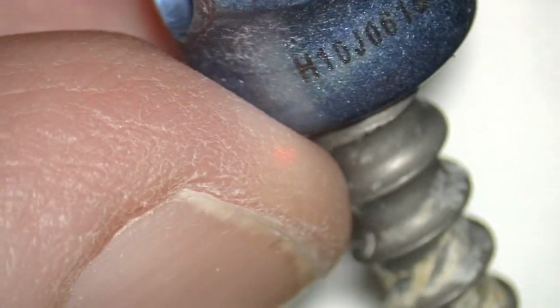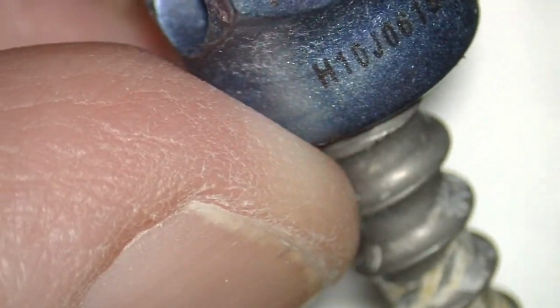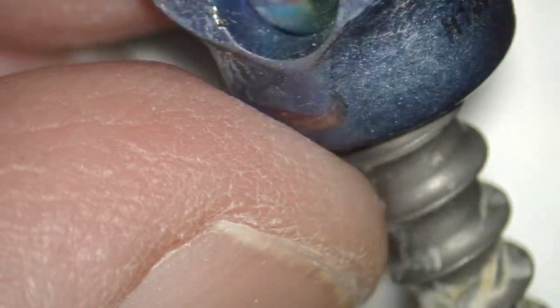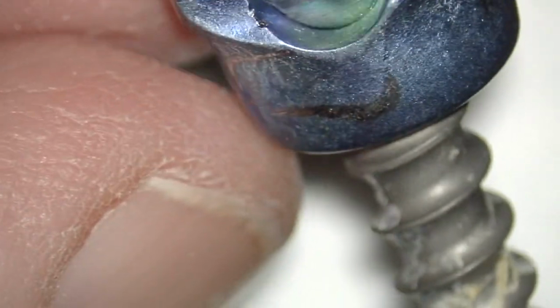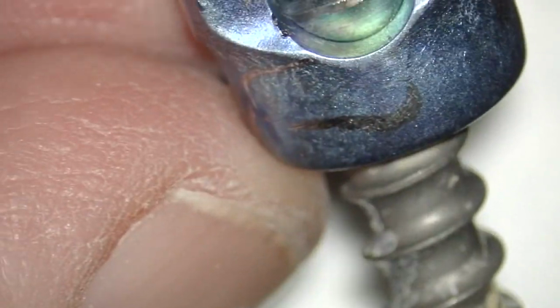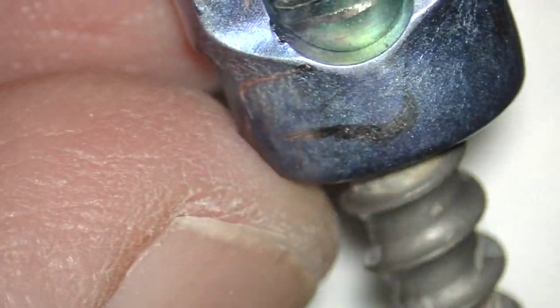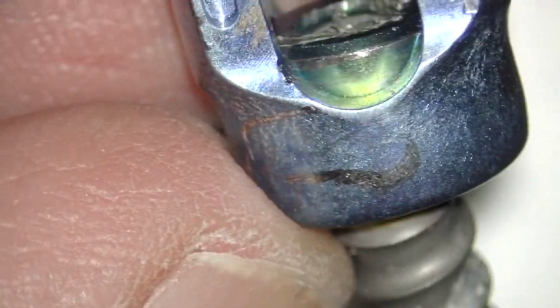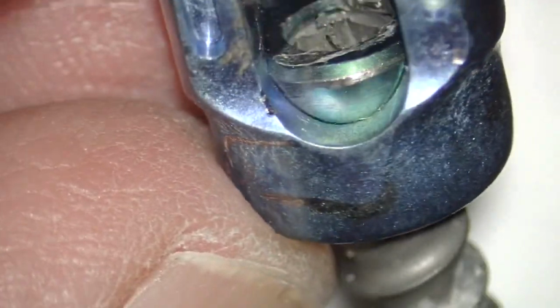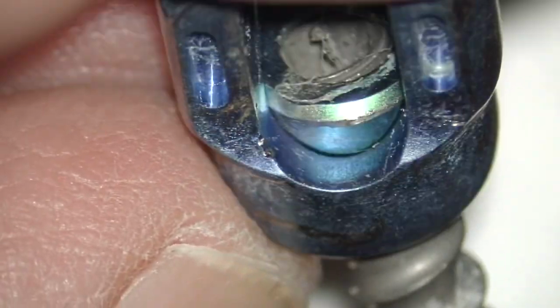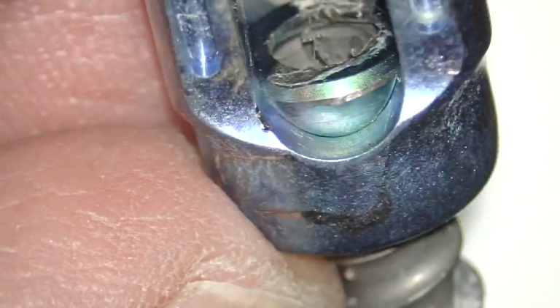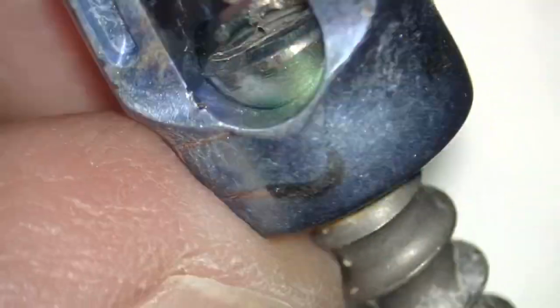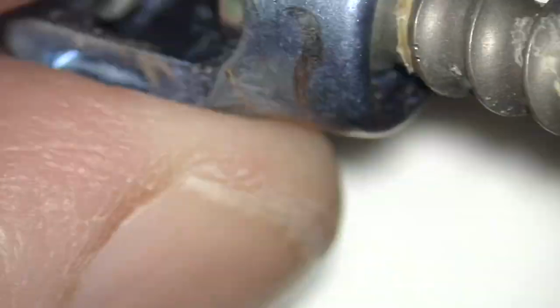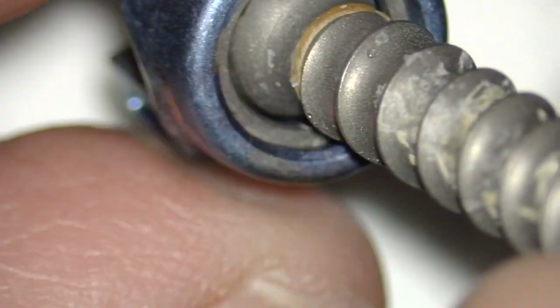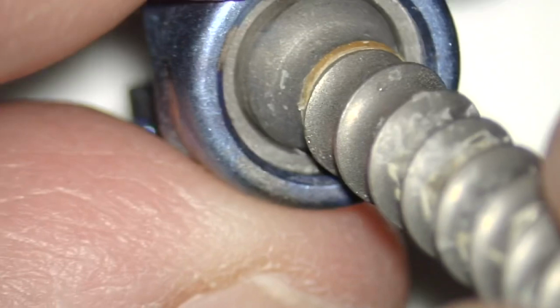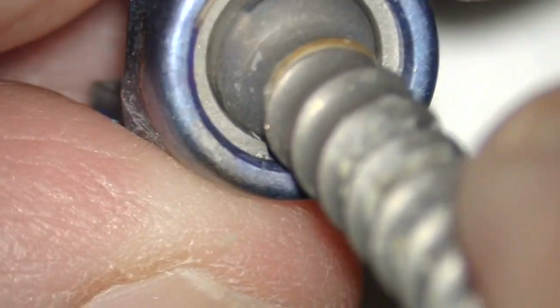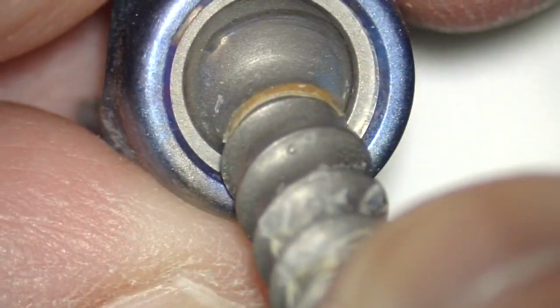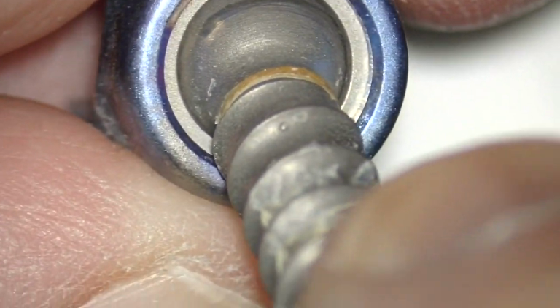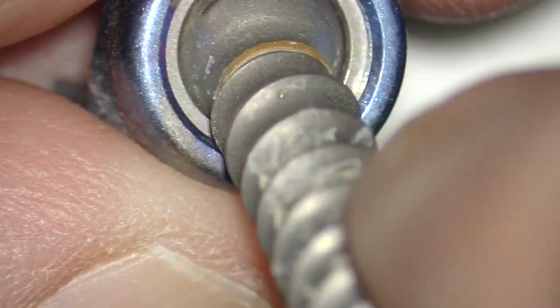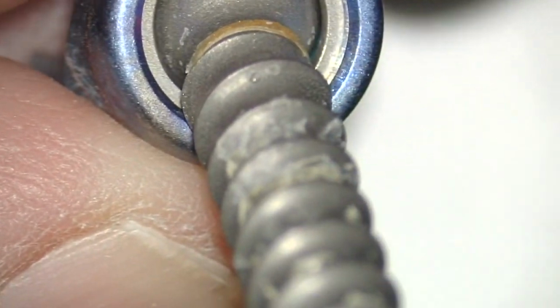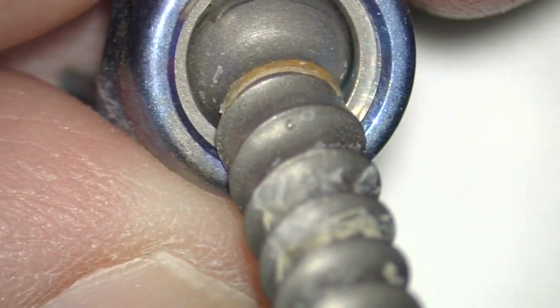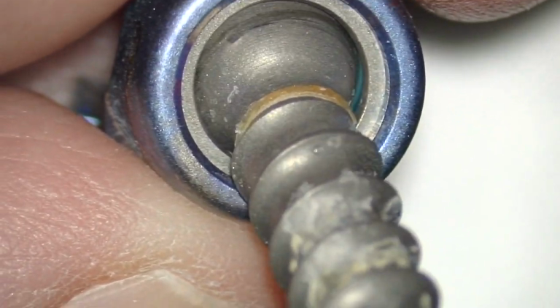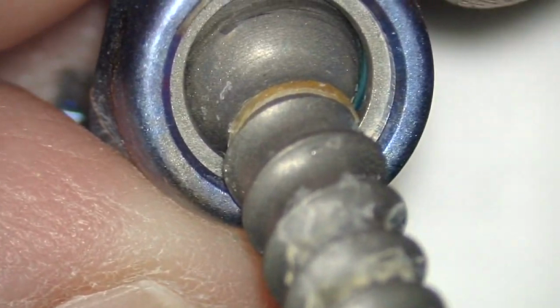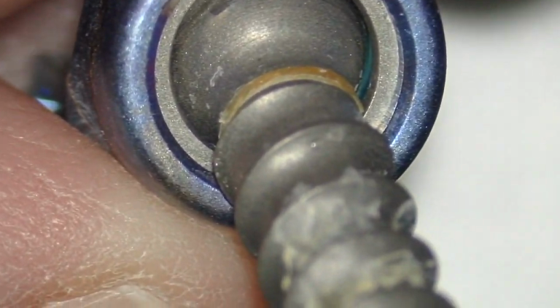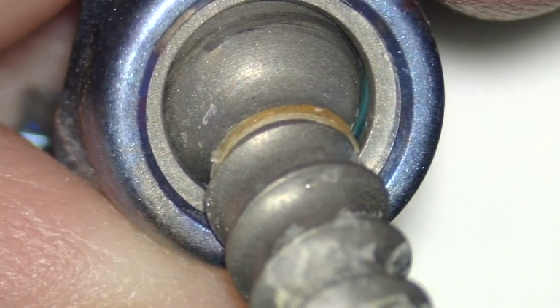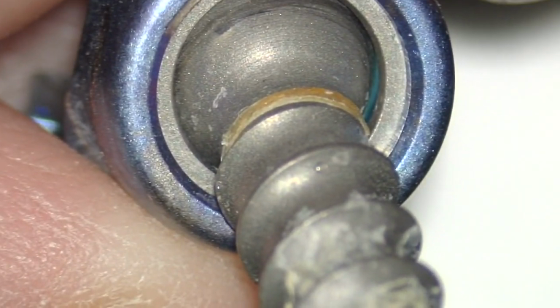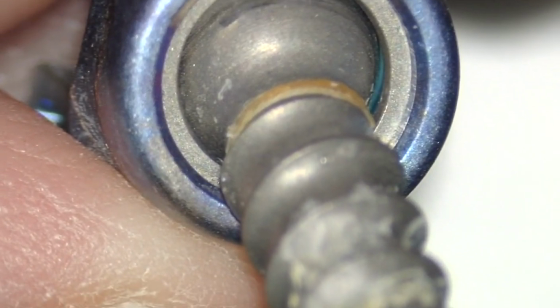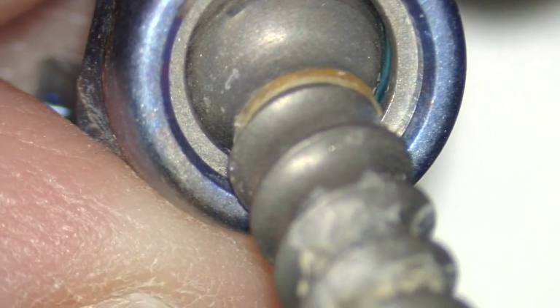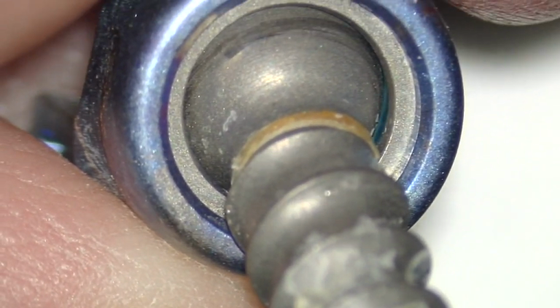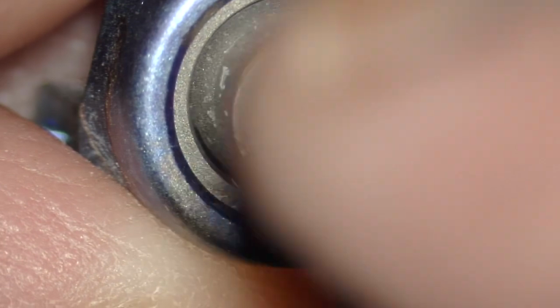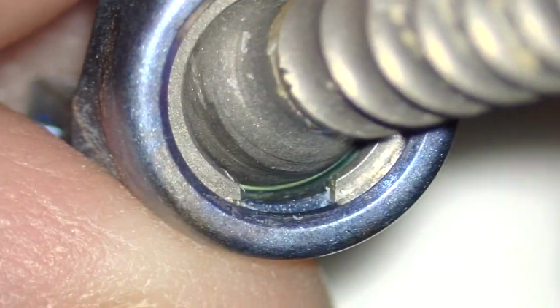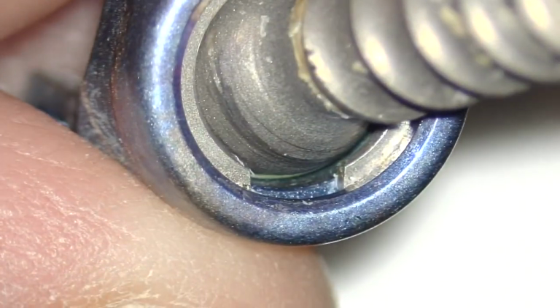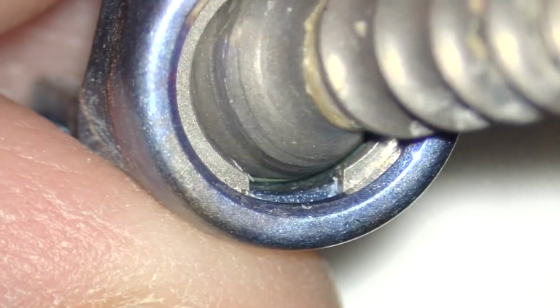So you can see here the angled head is separate from the inner shaft. And you can see there's a small washer there for the angled head. And that's the shaft portion of the screw, which is separate.